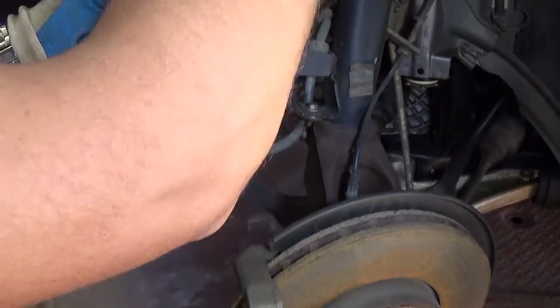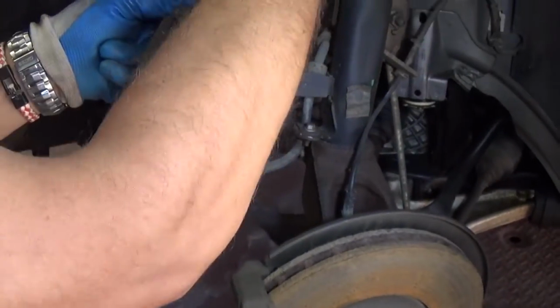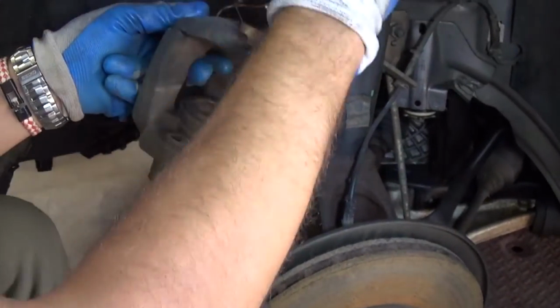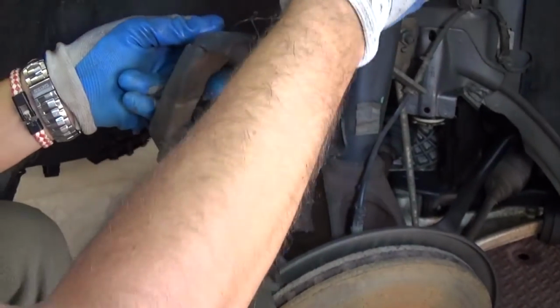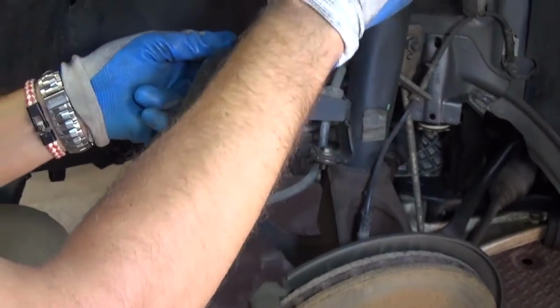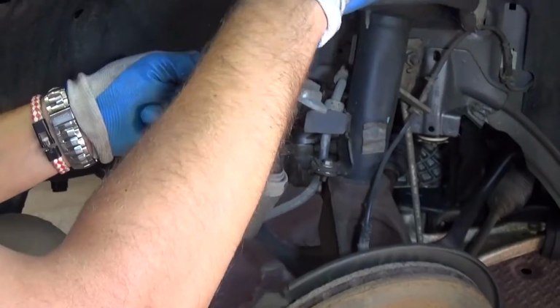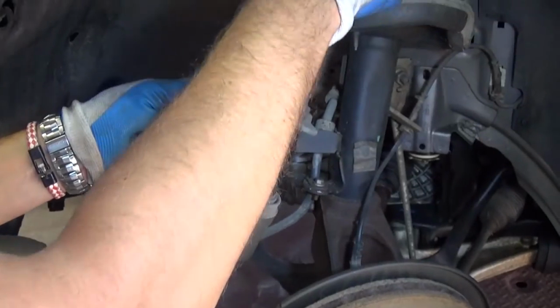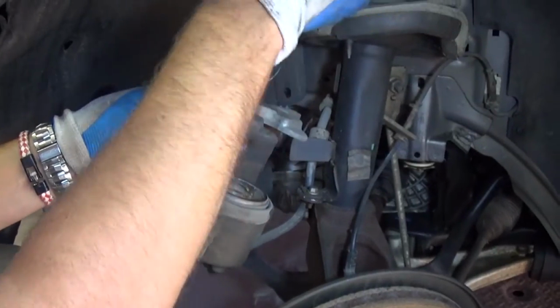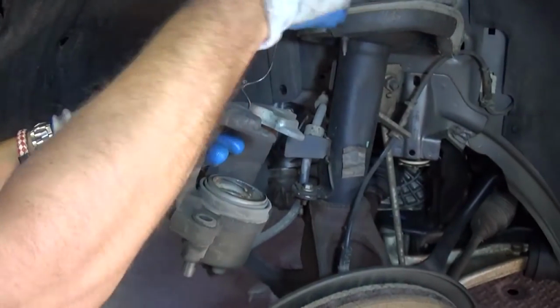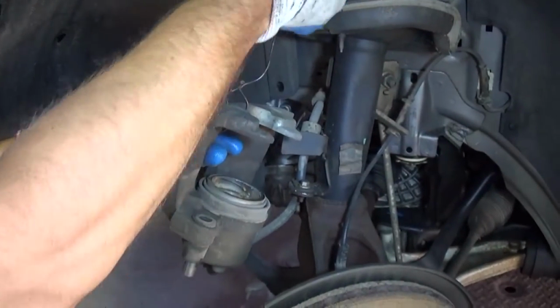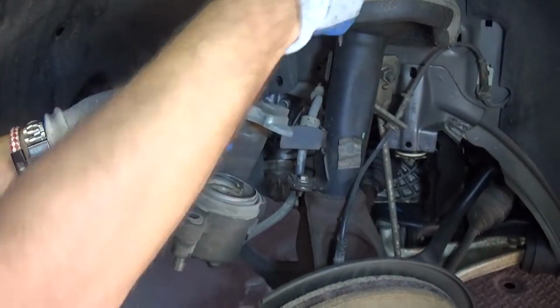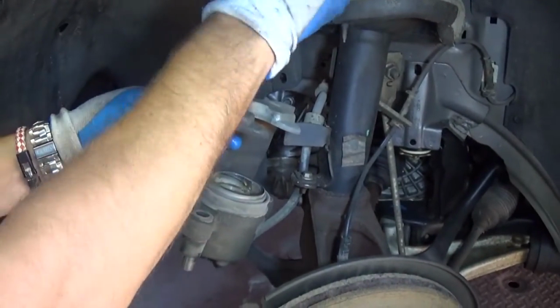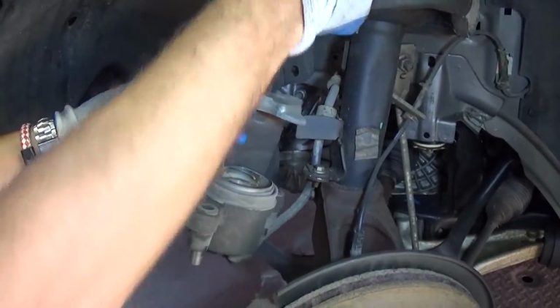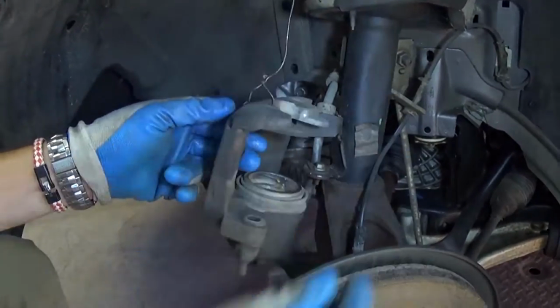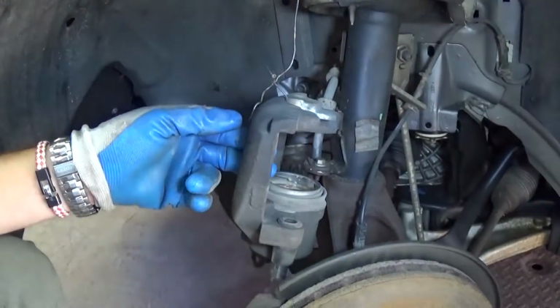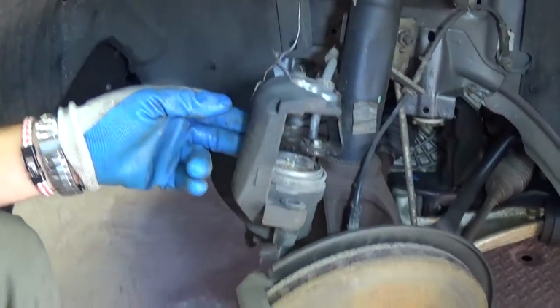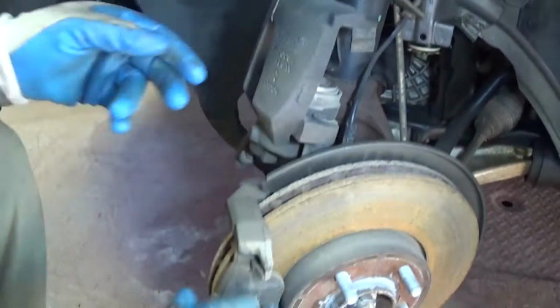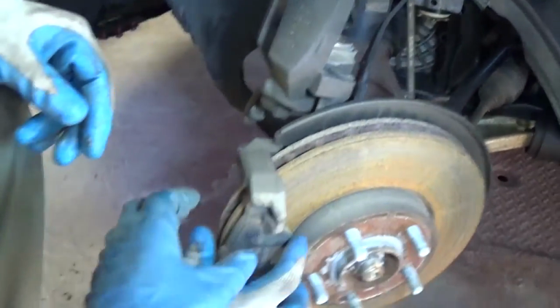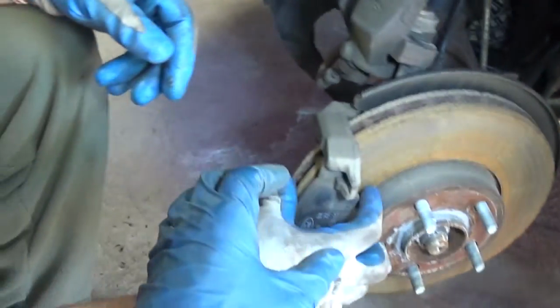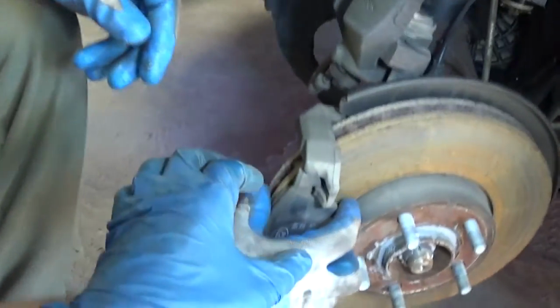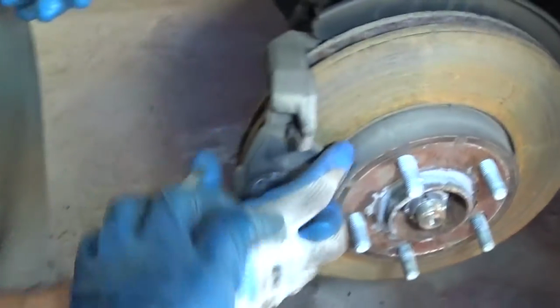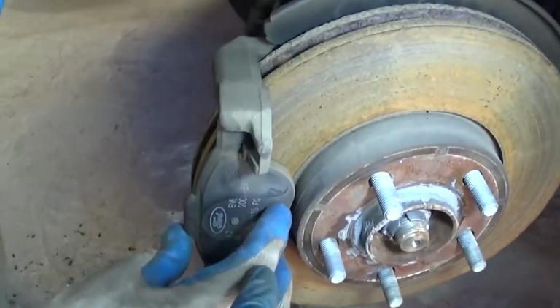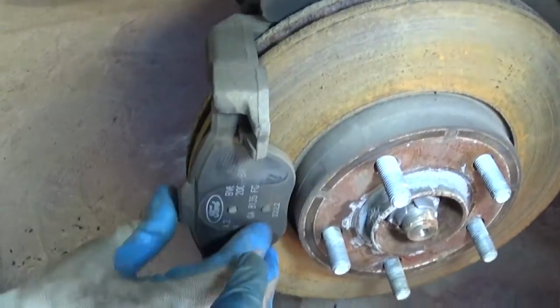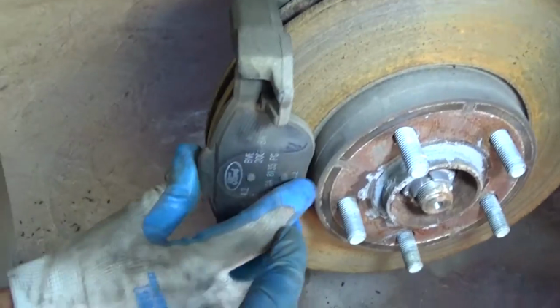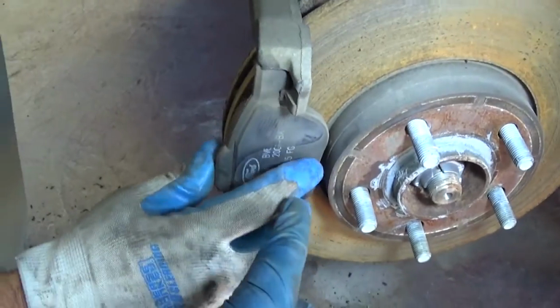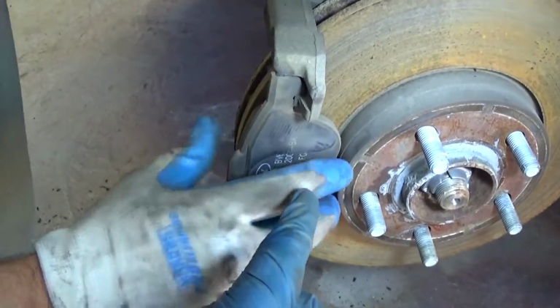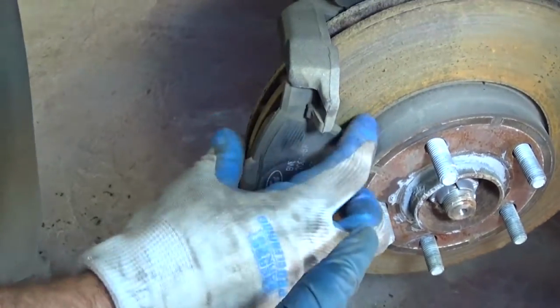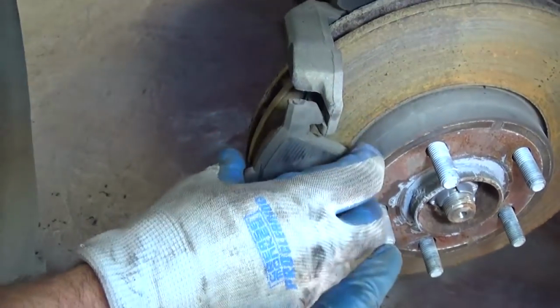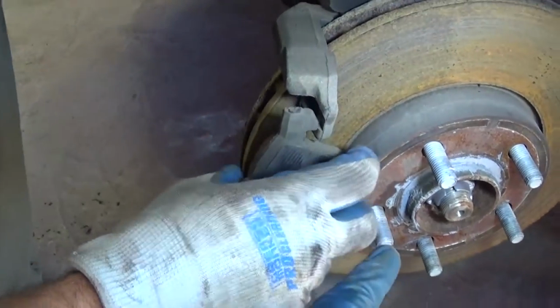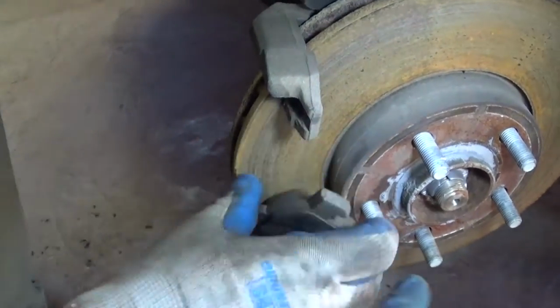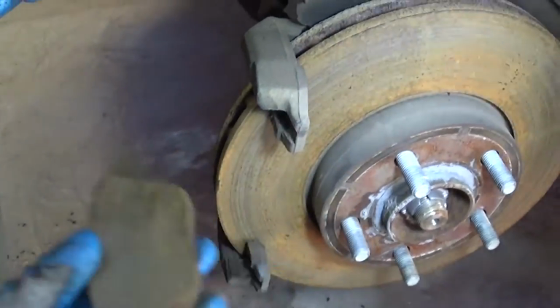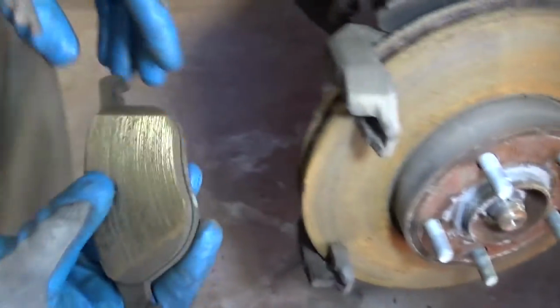That way it's not going to hang on the brake line, because that's very dangerous — it can damage it and you'd lose your brakes. The outside brake pad you just pull out like that.